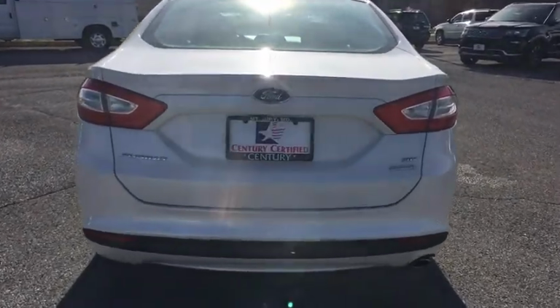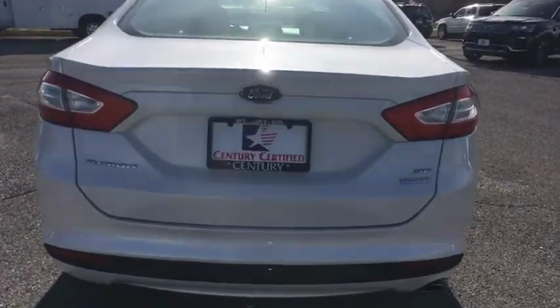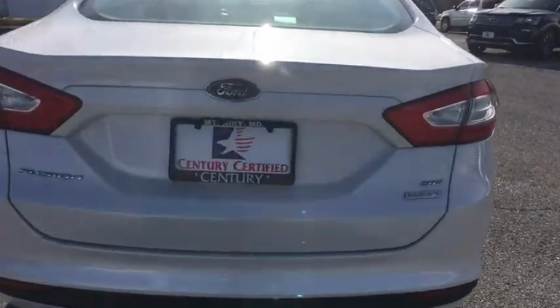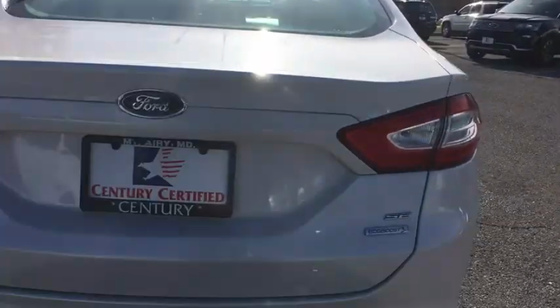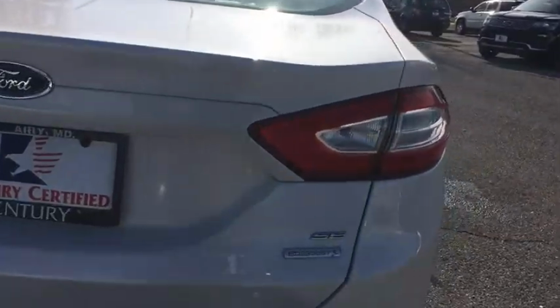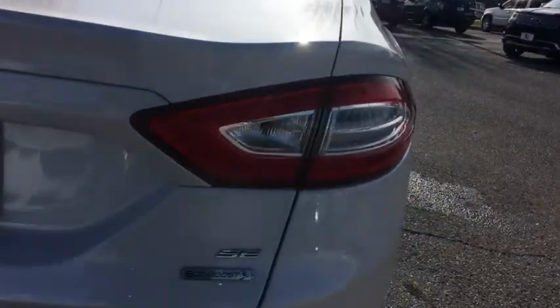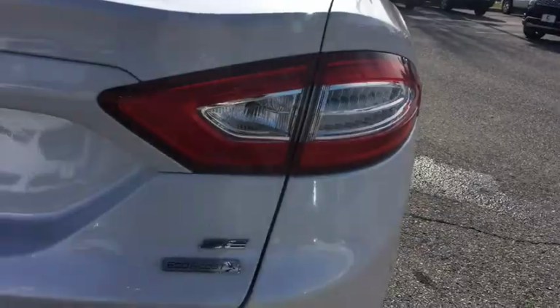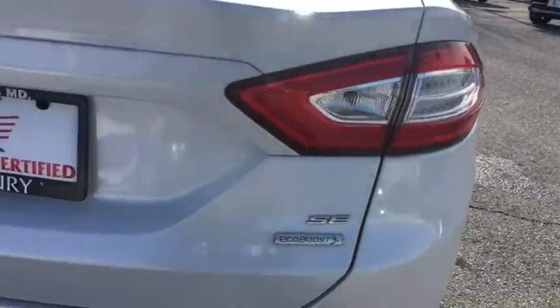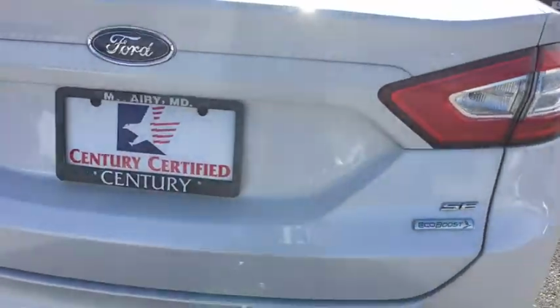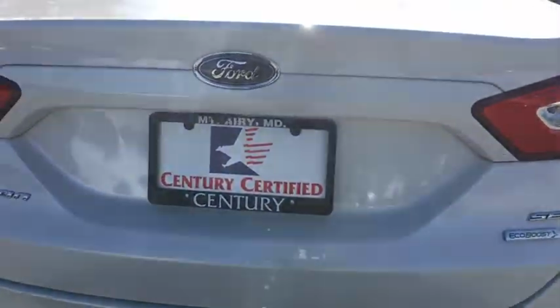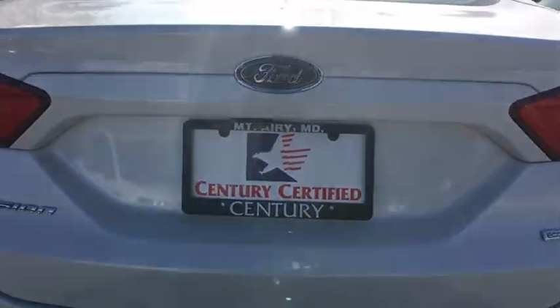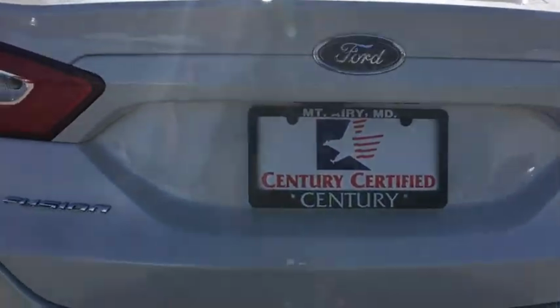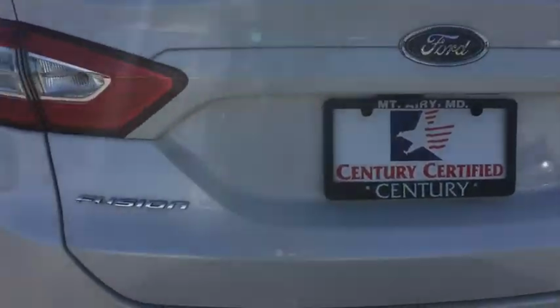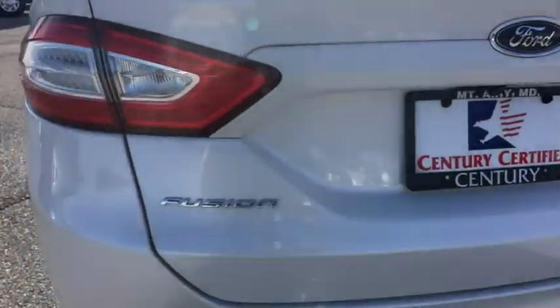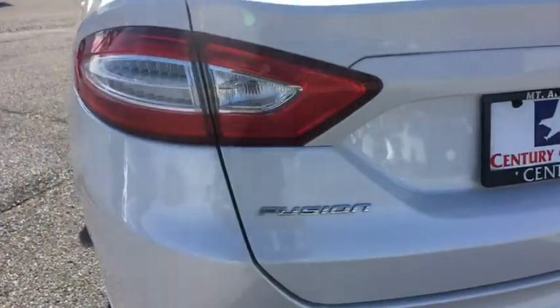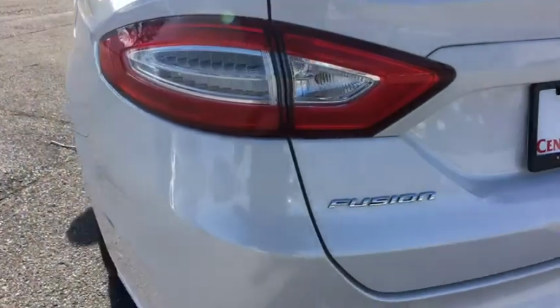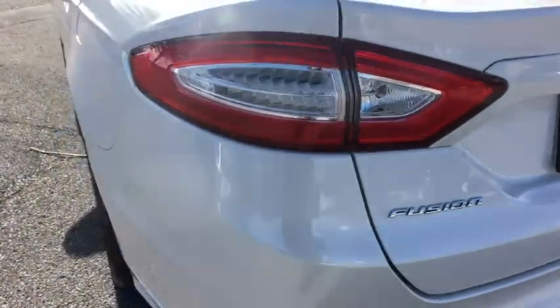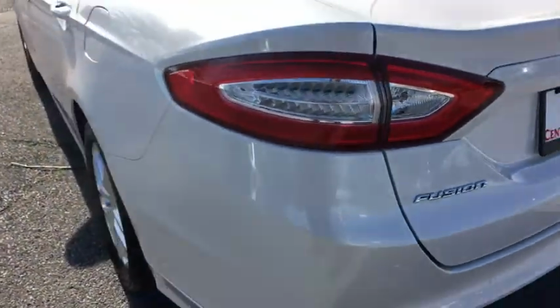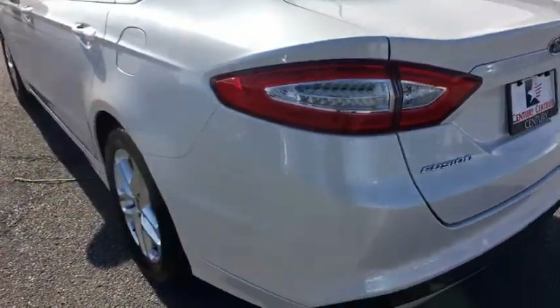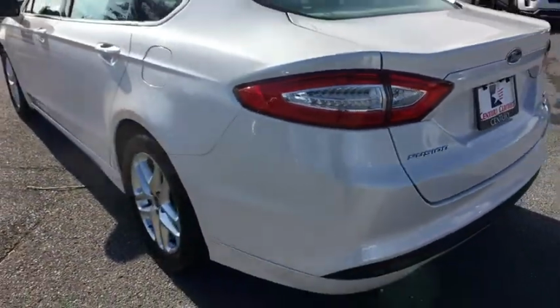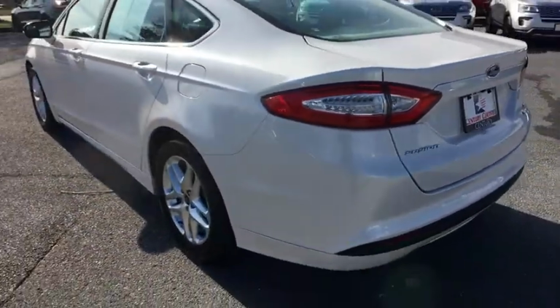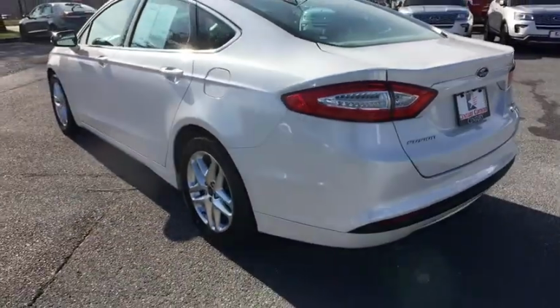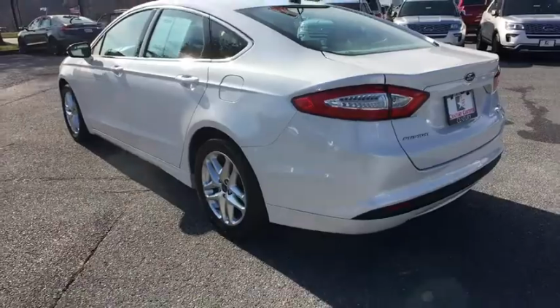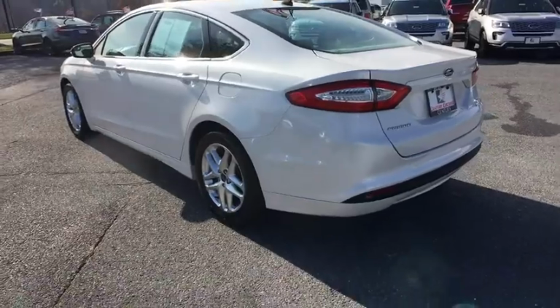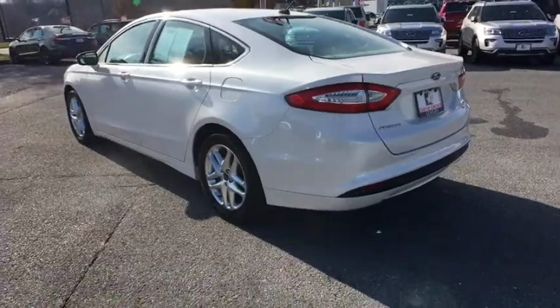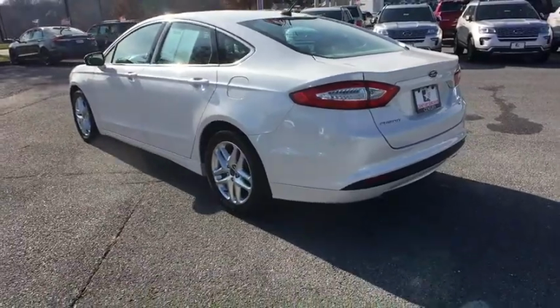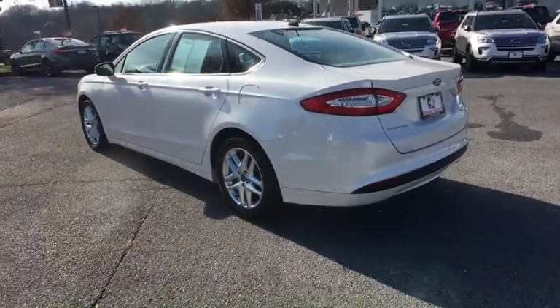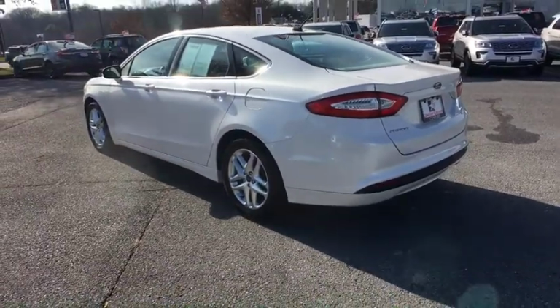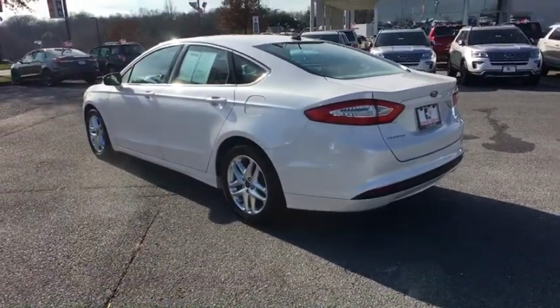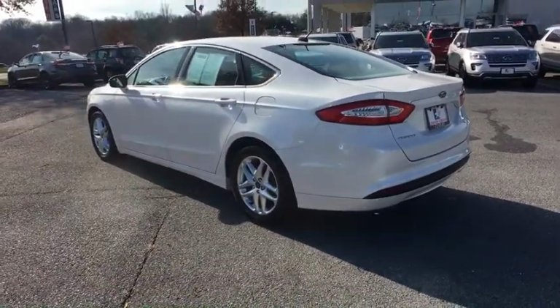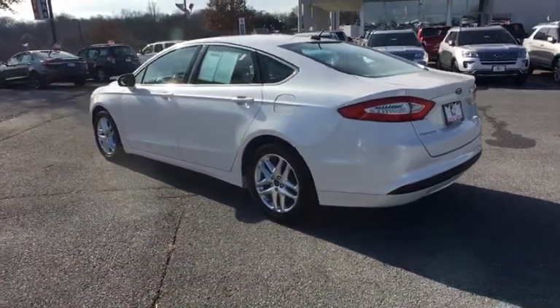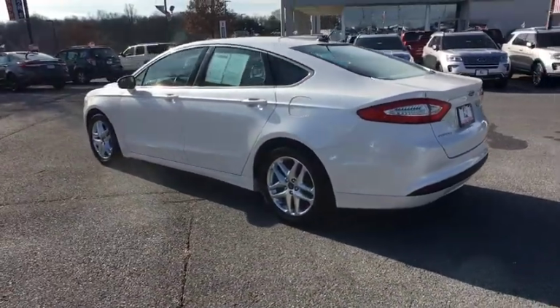Overhead console, remote keyless entry, emergency trunk release, cloth seat trim, tire pressure monitoring system, four-piece floor mat set. Come take a test drive today.